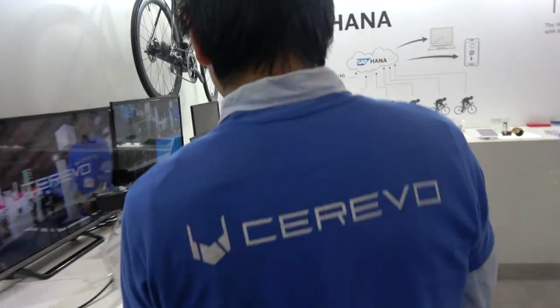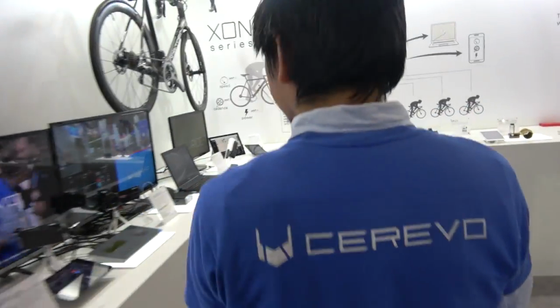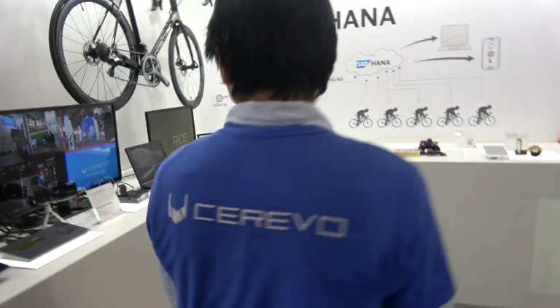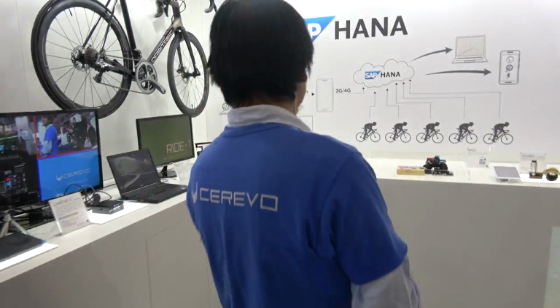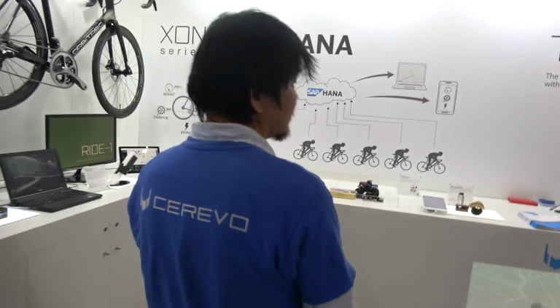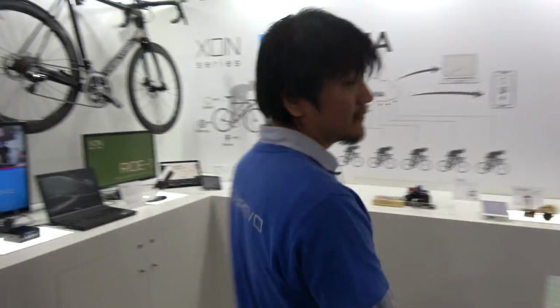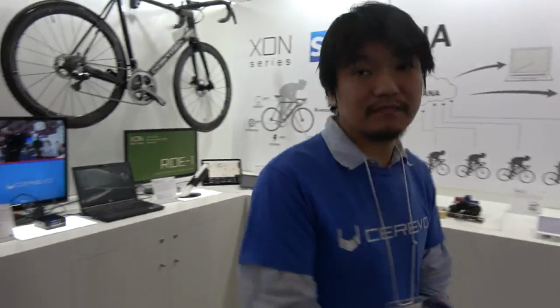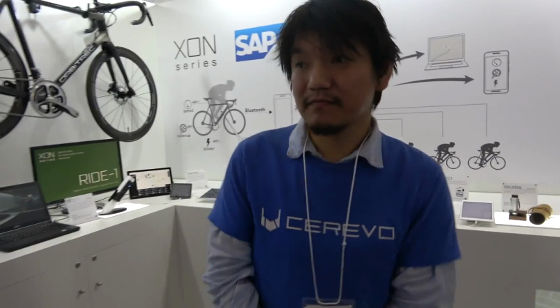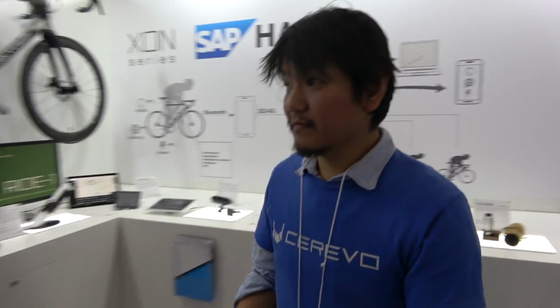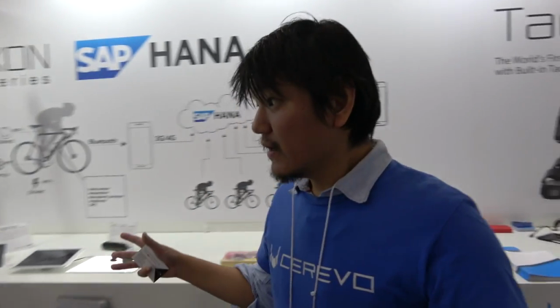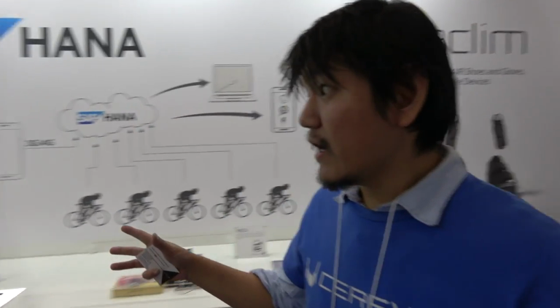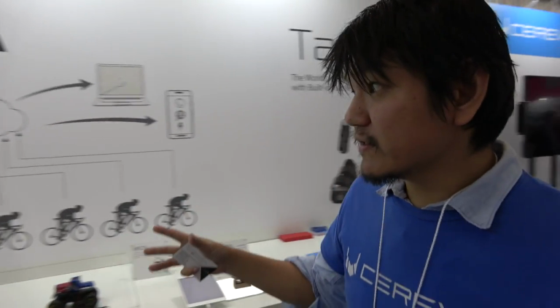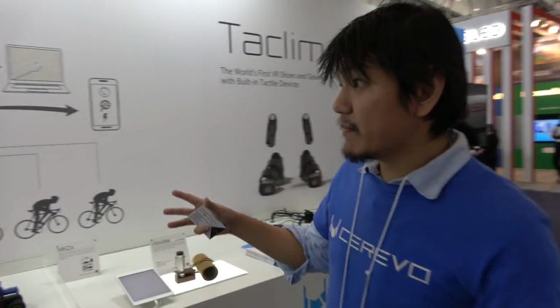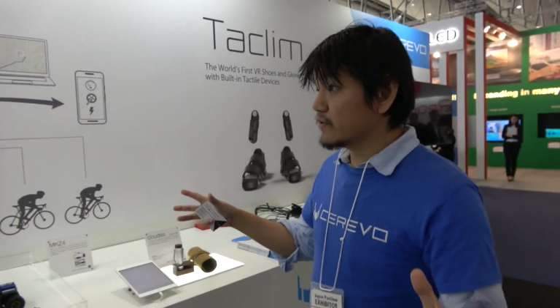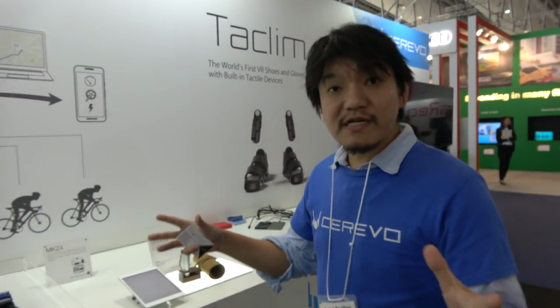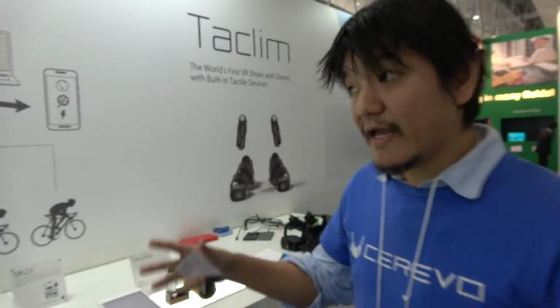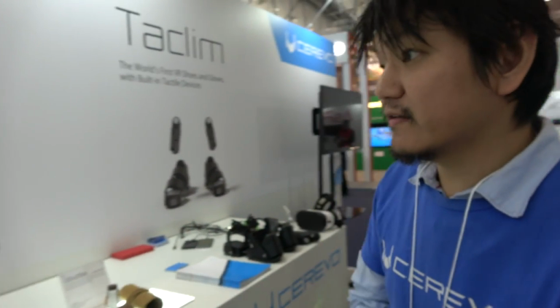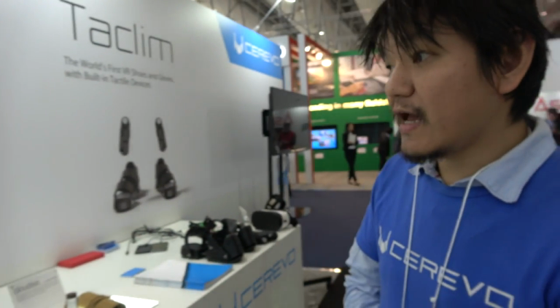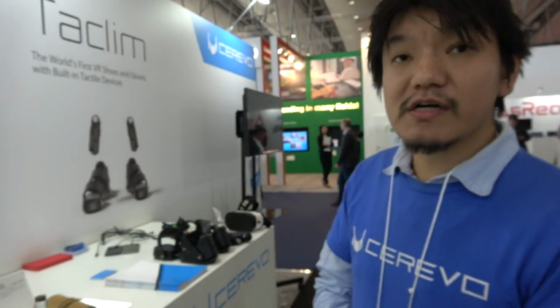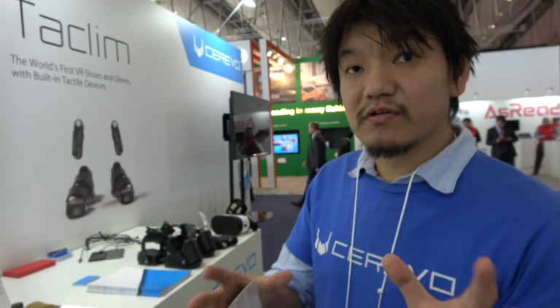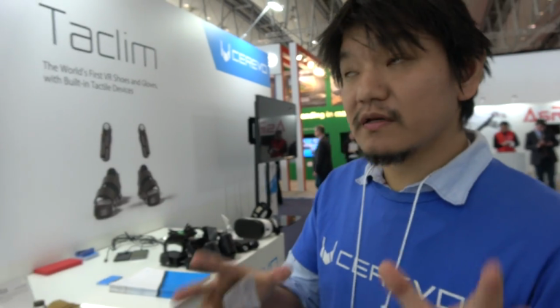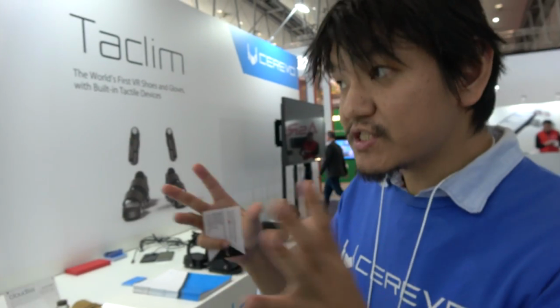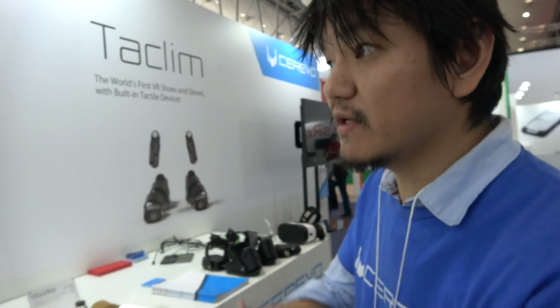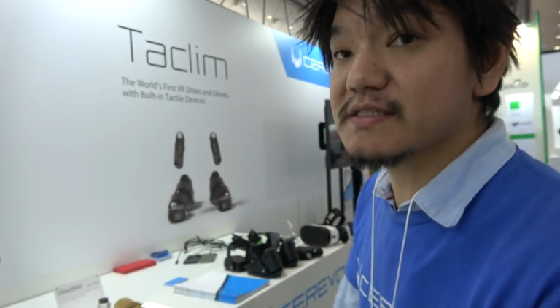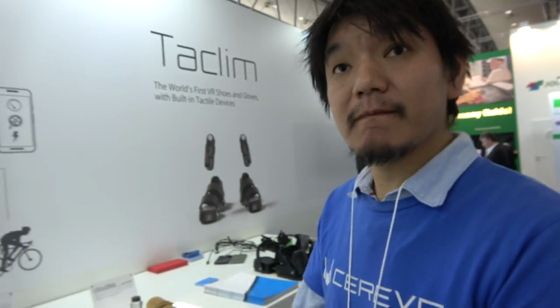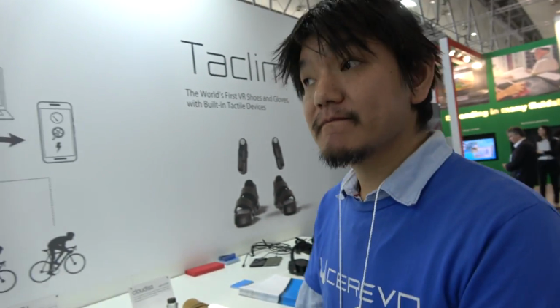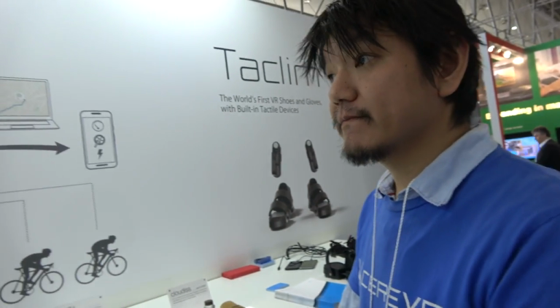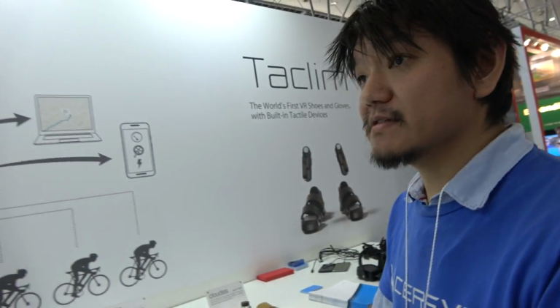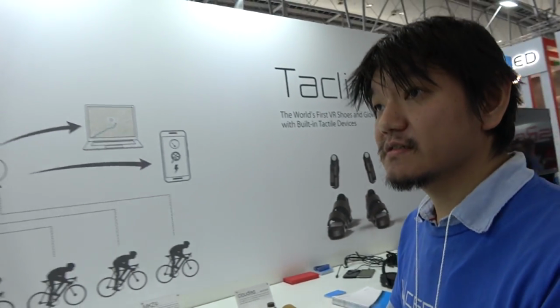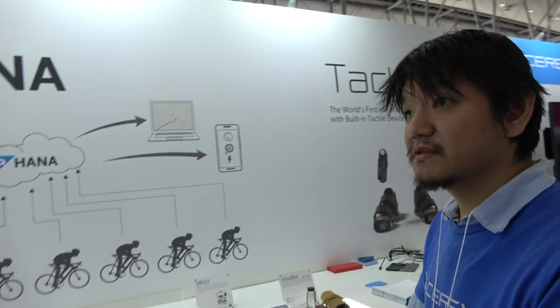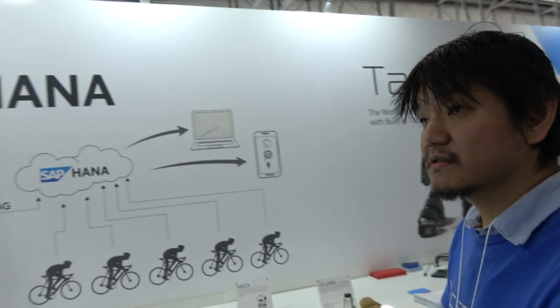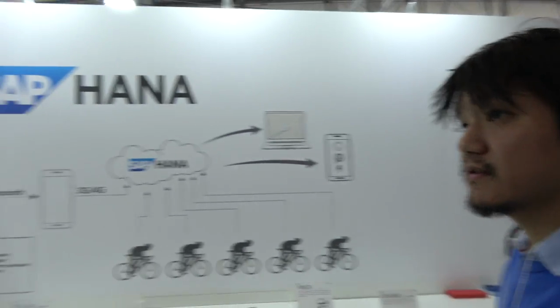What is the Cerevo company? When did the company start? We started the company in 2008, focusing on making niche IoT products — special, cool IoT products.